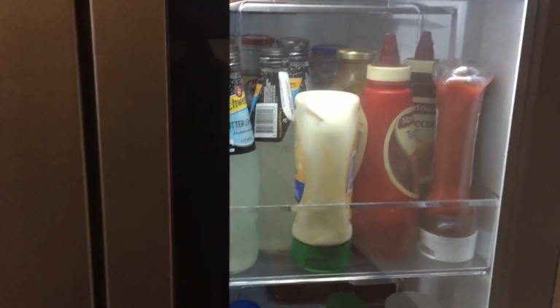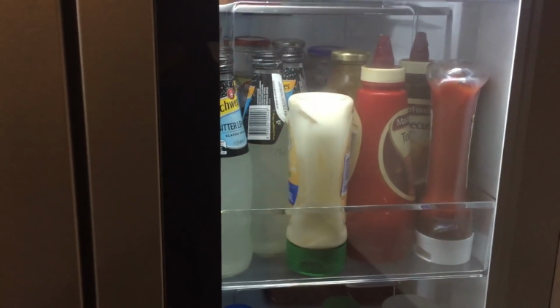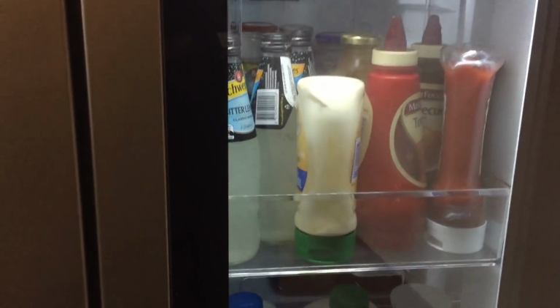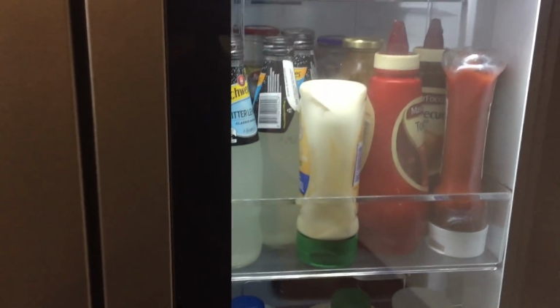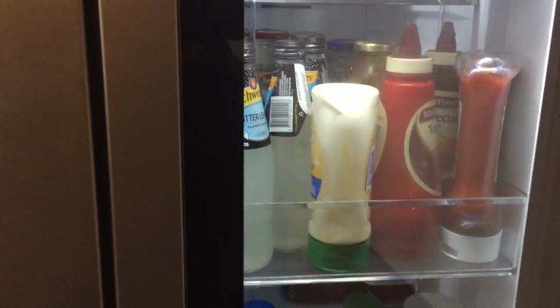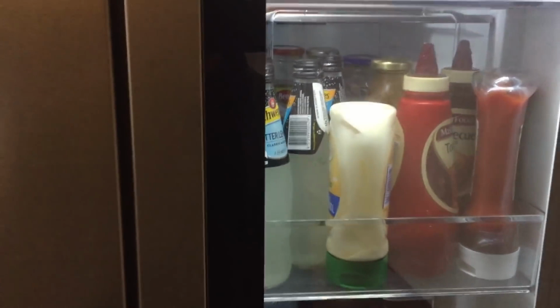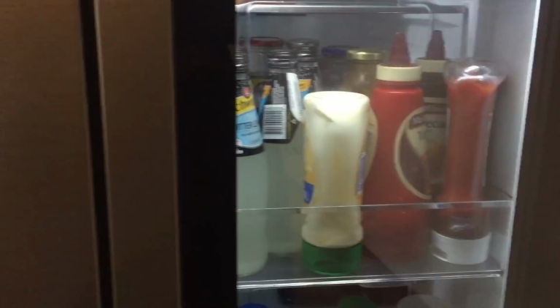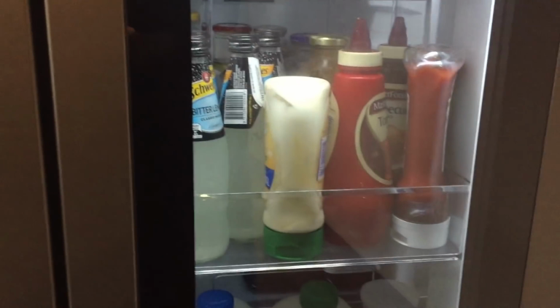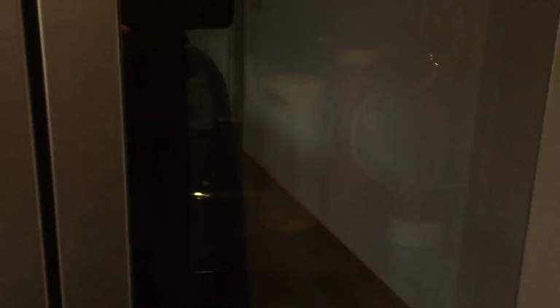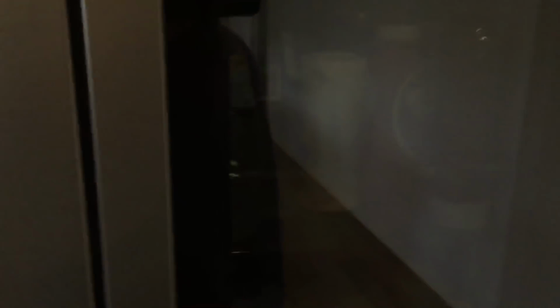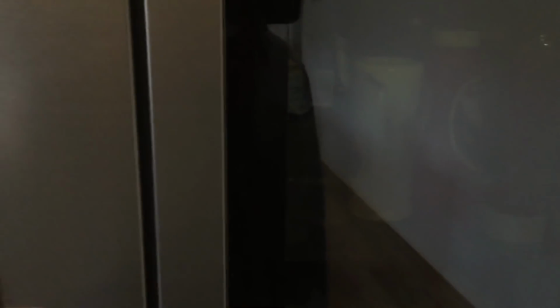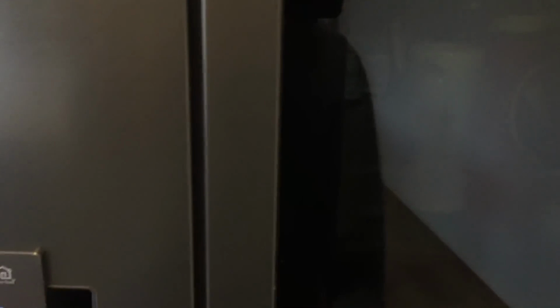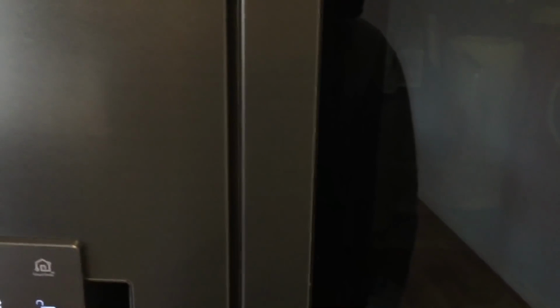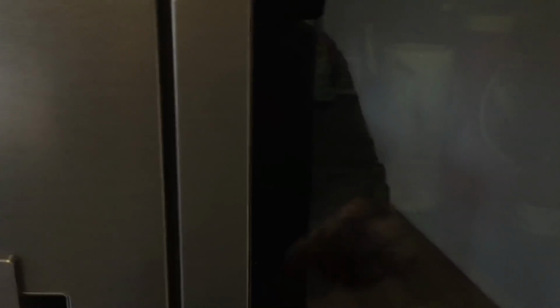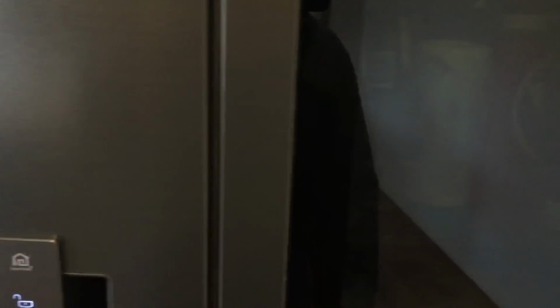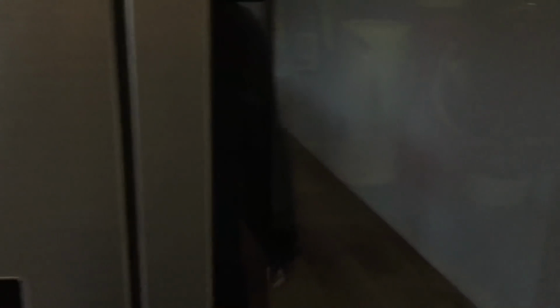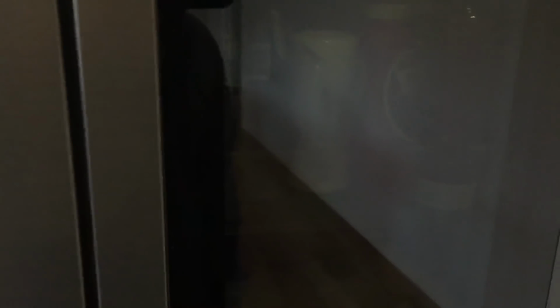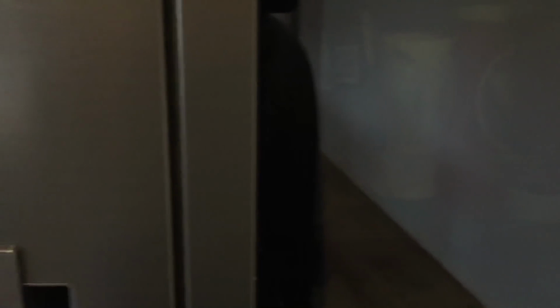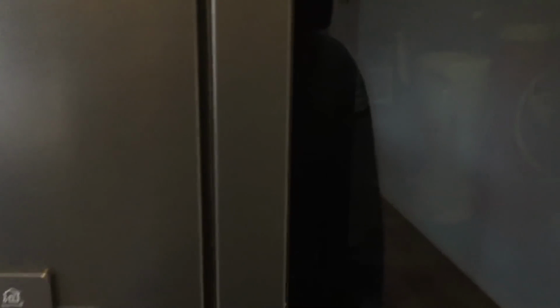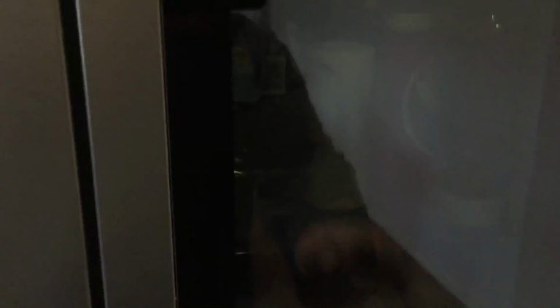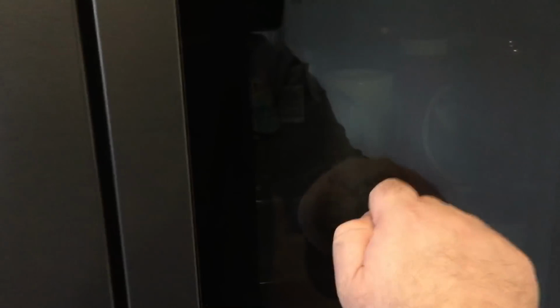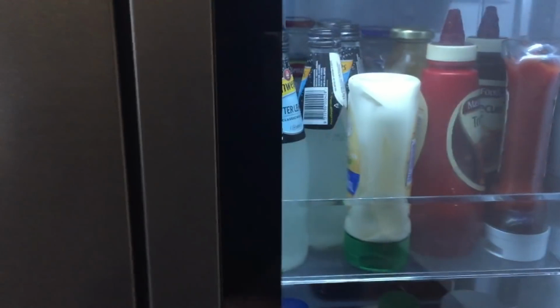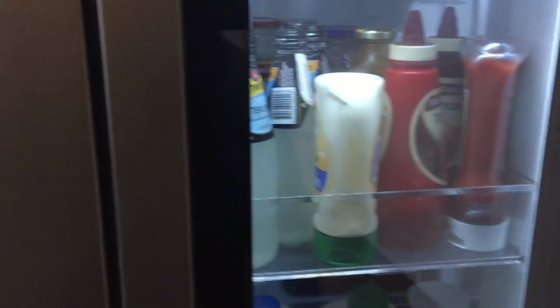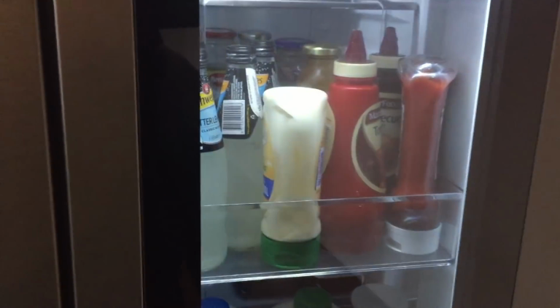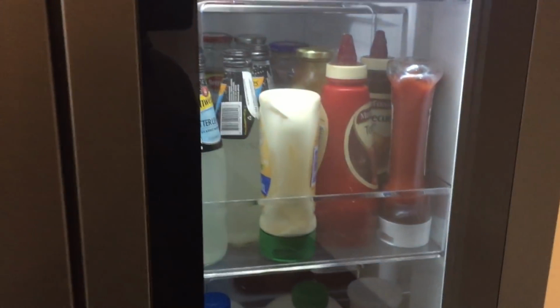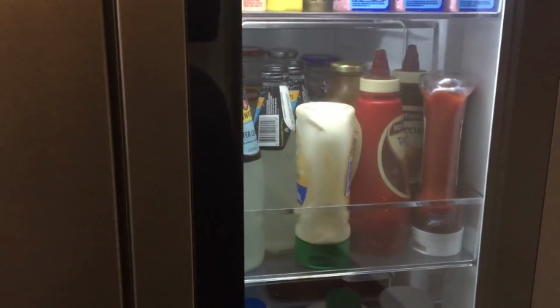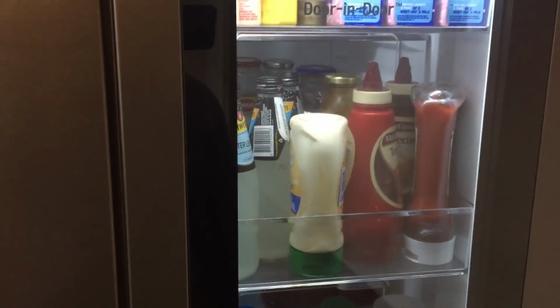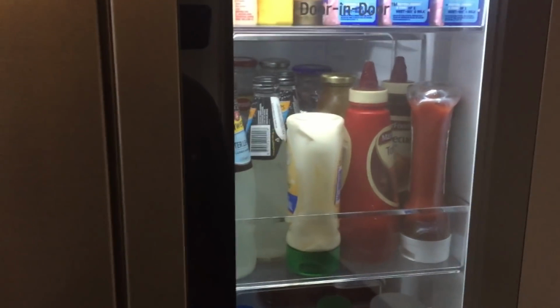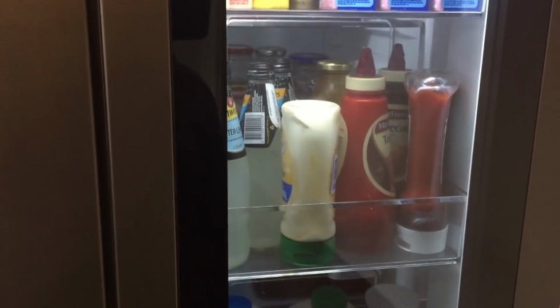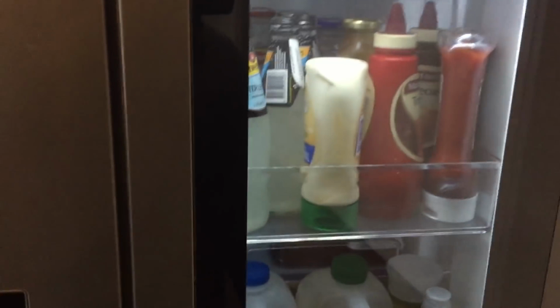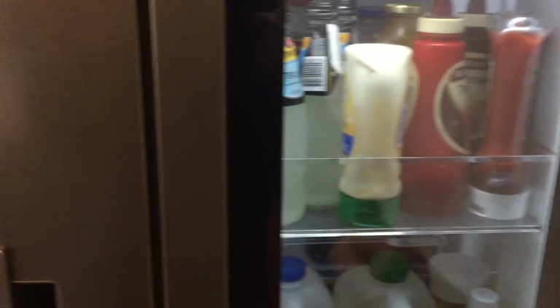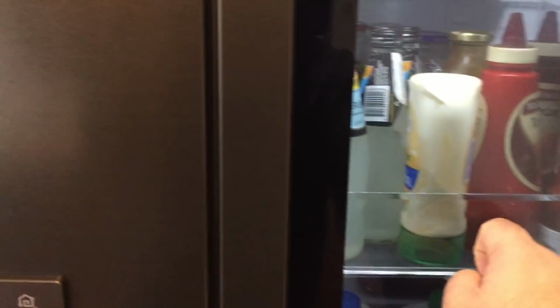This saves on electricity bills. As you can see, the light stays on for about five seconds. This is perhaps one of the most useful features of the fridge.